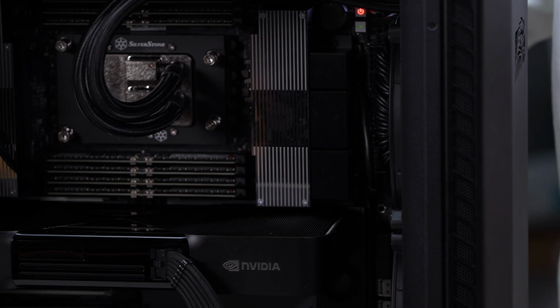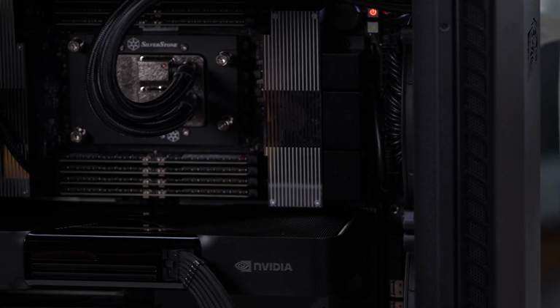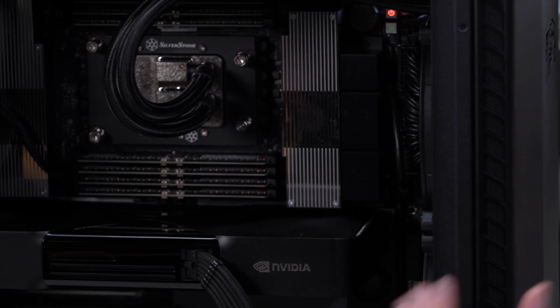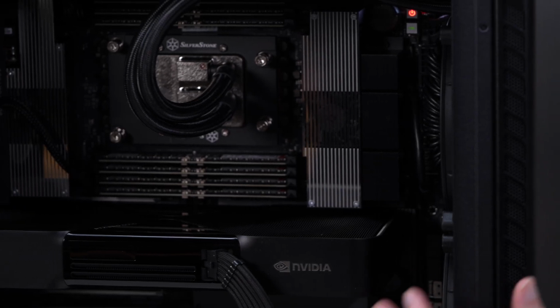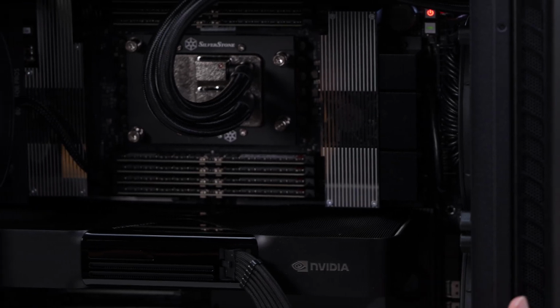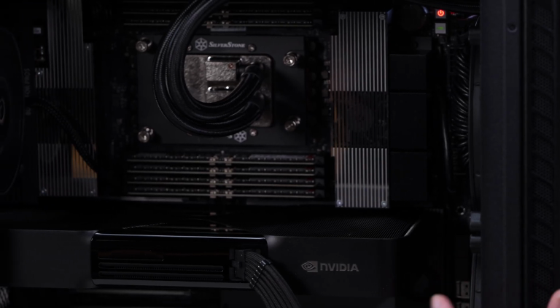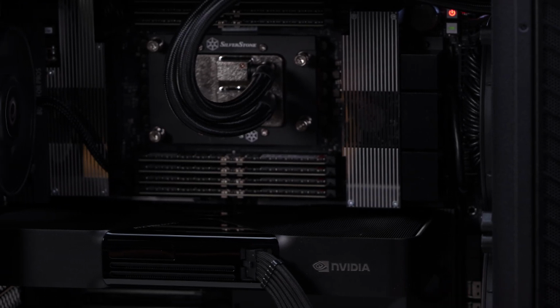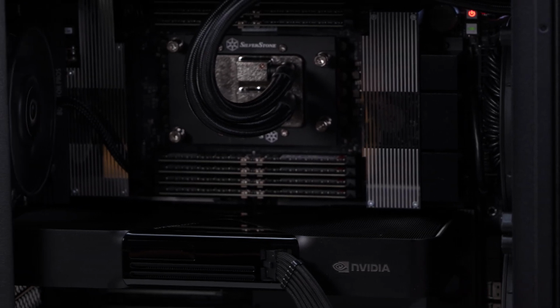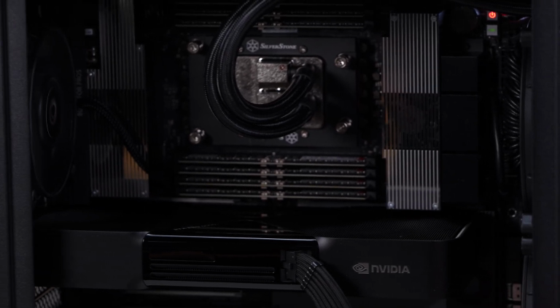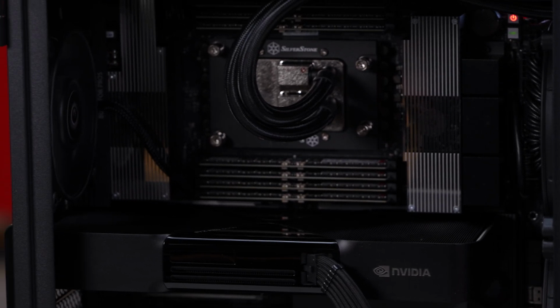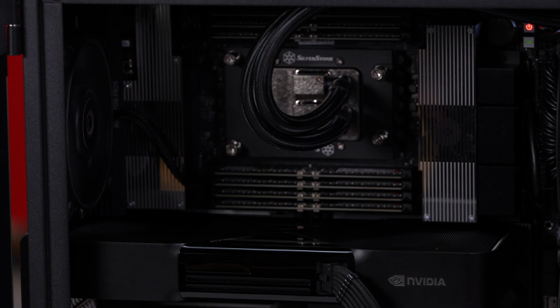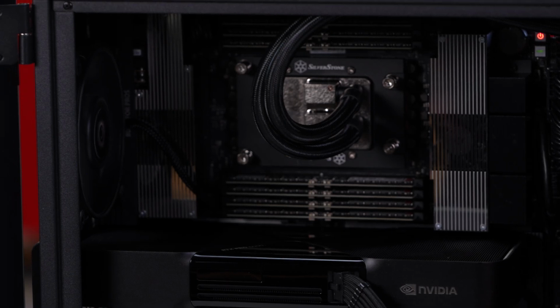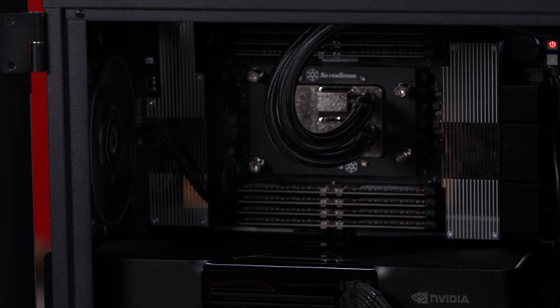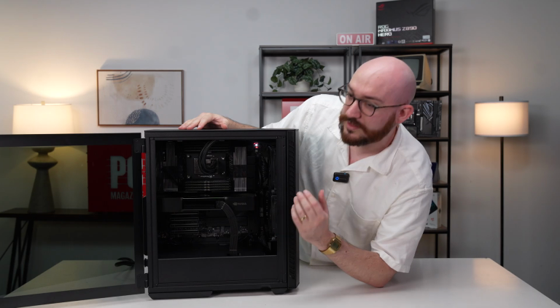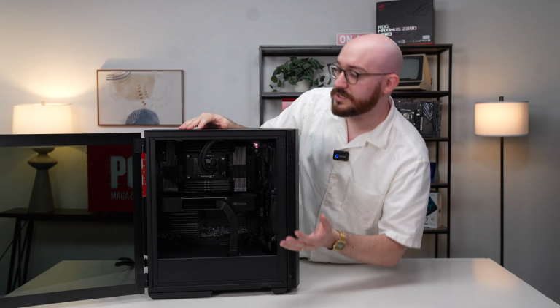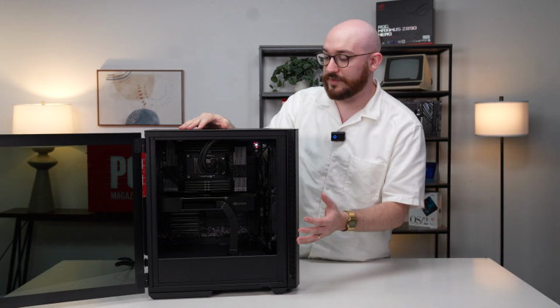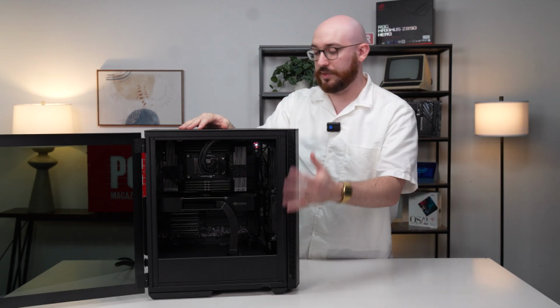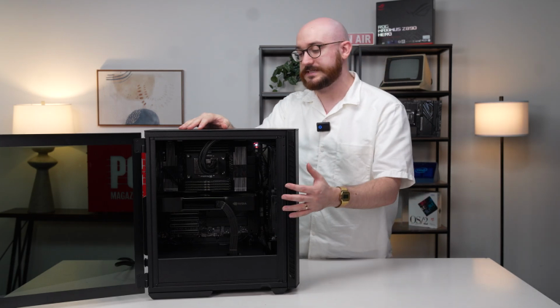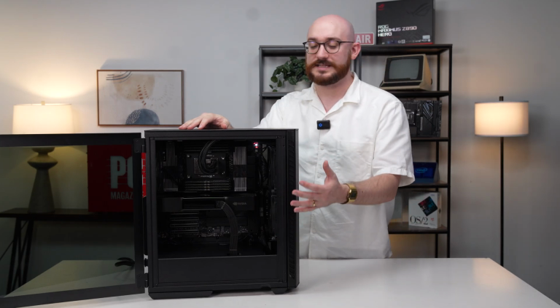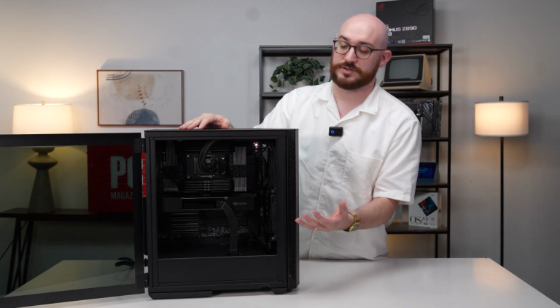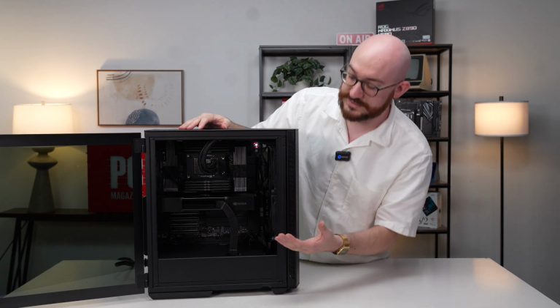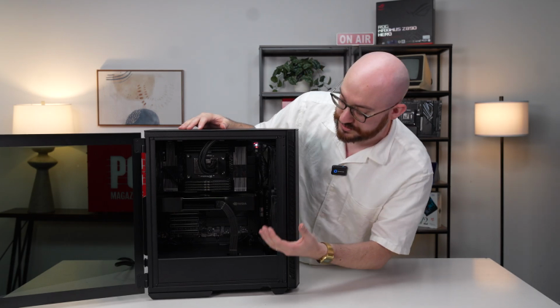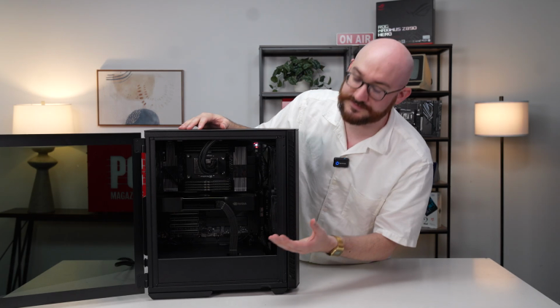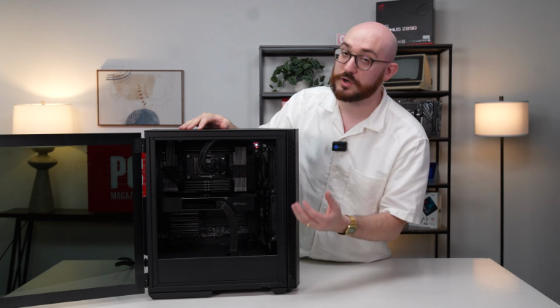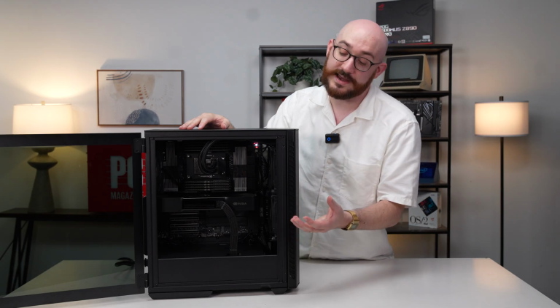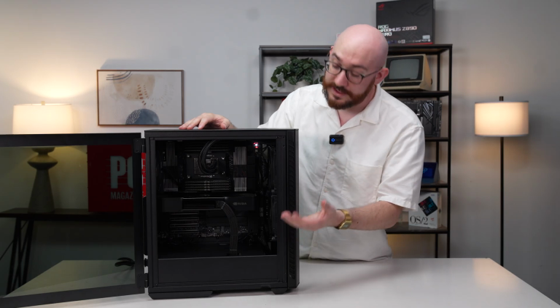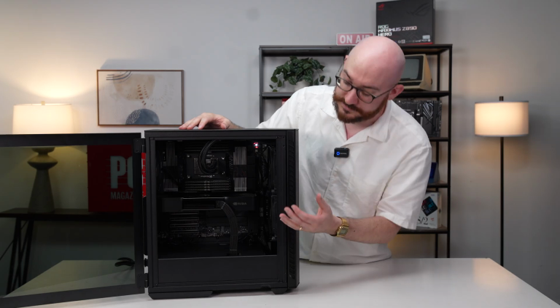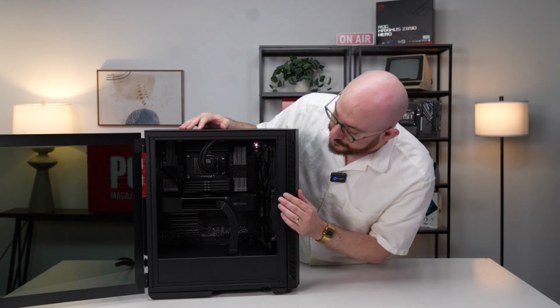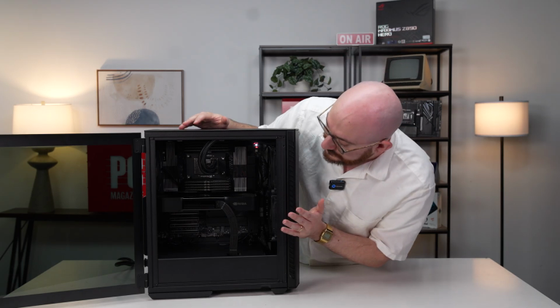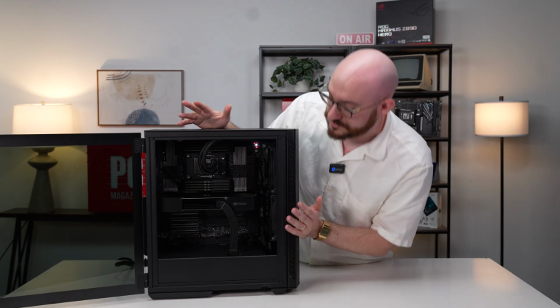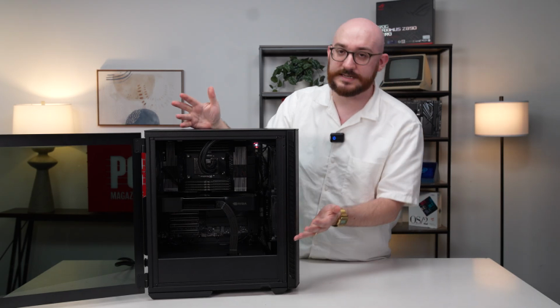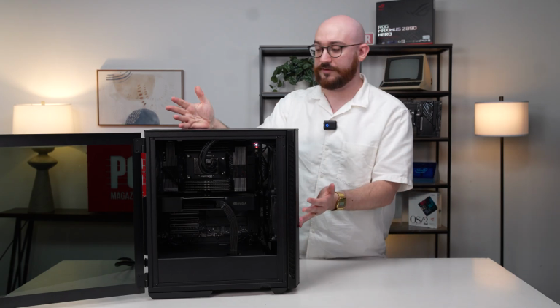One of the things you'll notice looking inside here is how clean and immaculately assembled it is. This is something that Falcon always does well. Not a lot of RGB flare or bling on this system — again, it's a professional workstation — so you can save some of that RGB lighting for gaming systems. It's really clean and will blend in in any office.